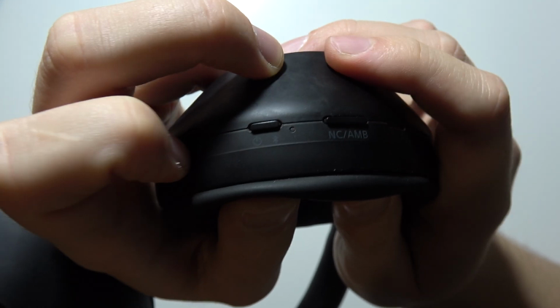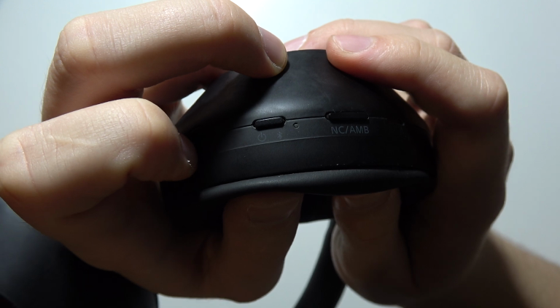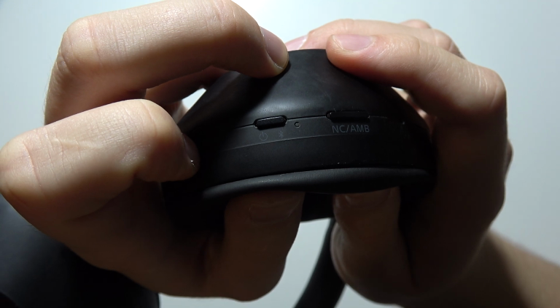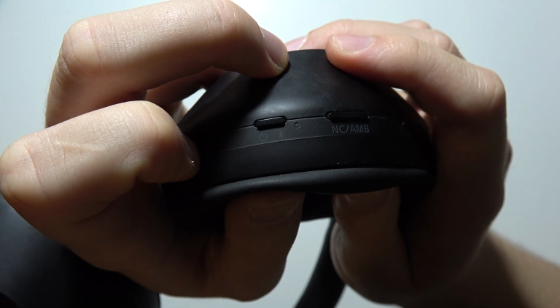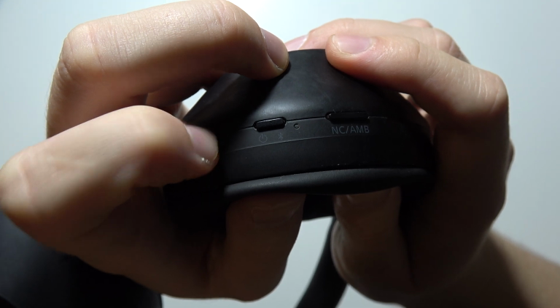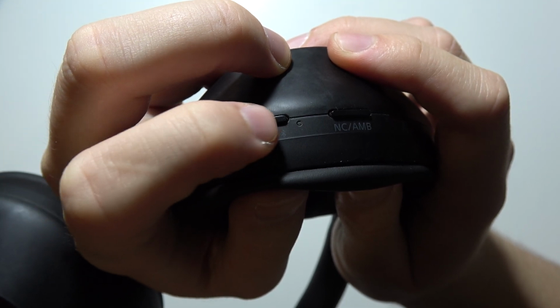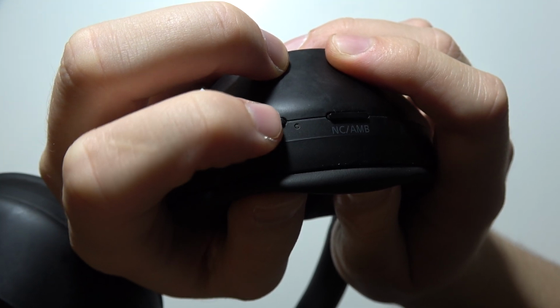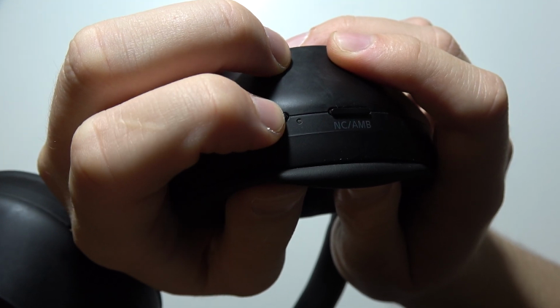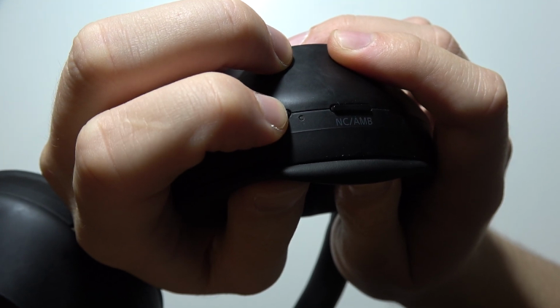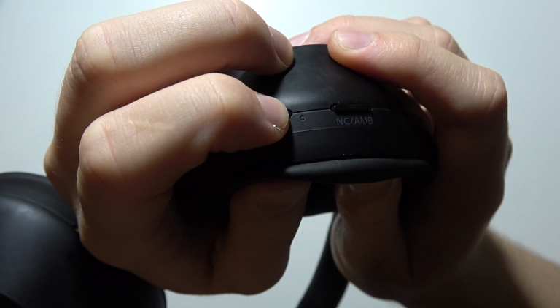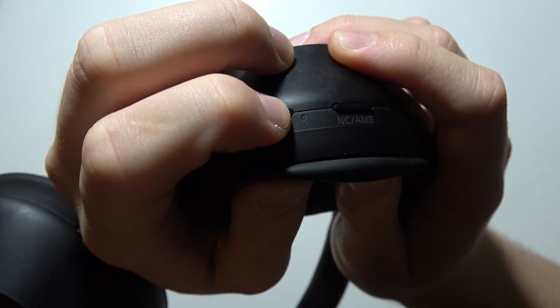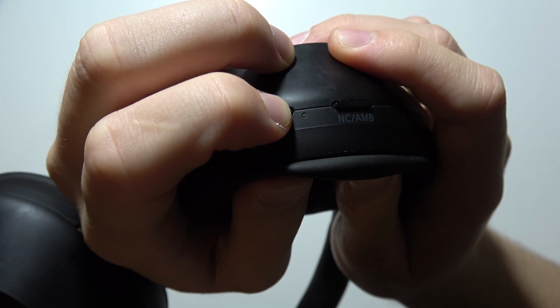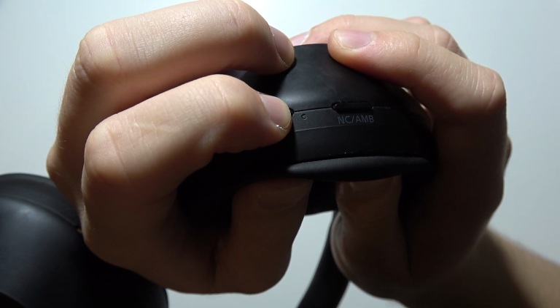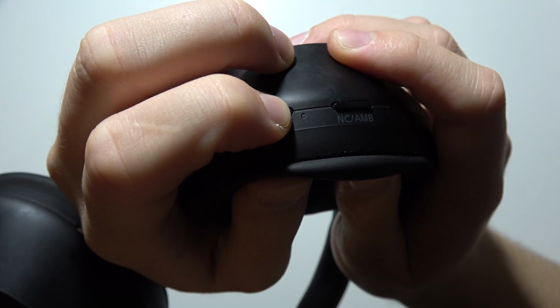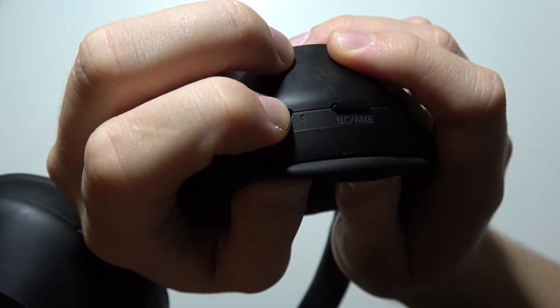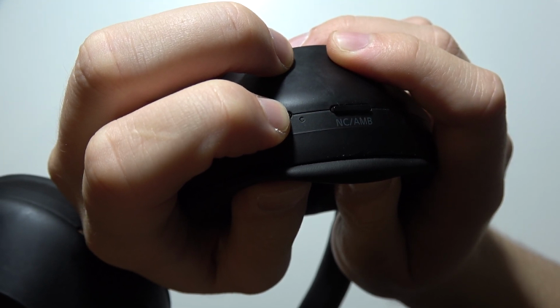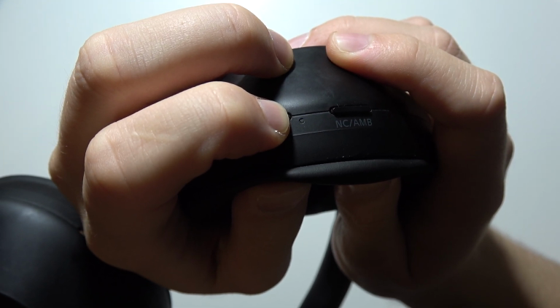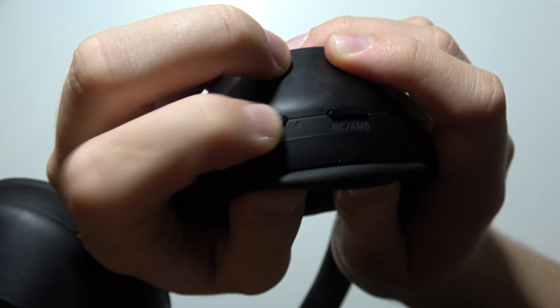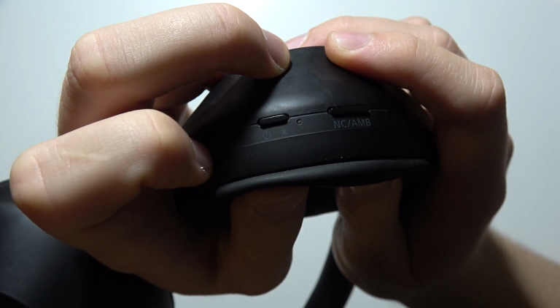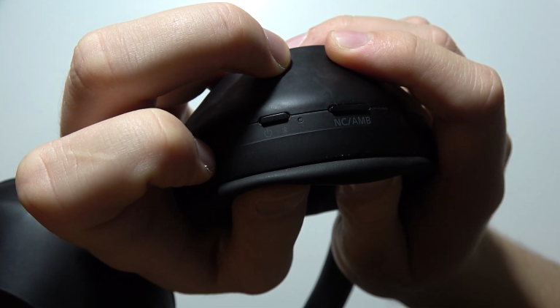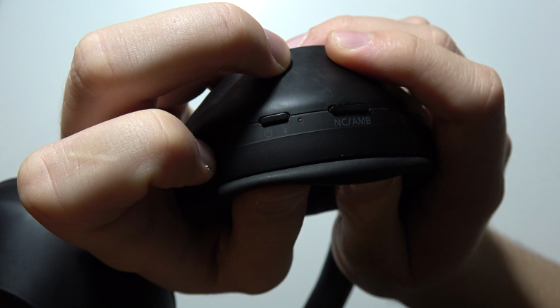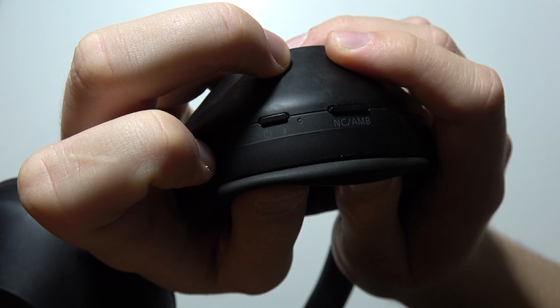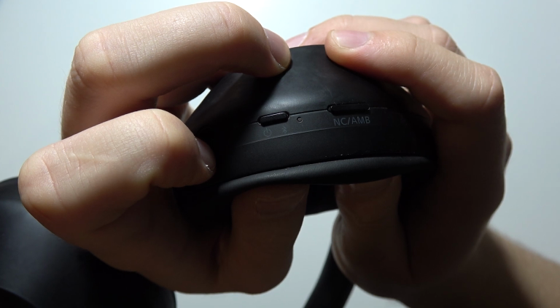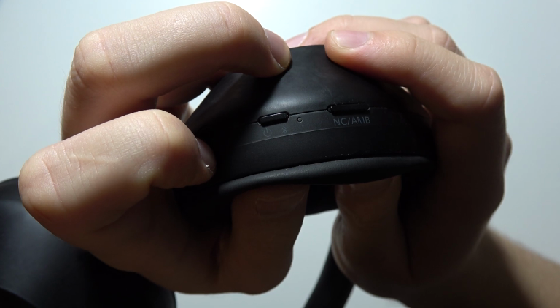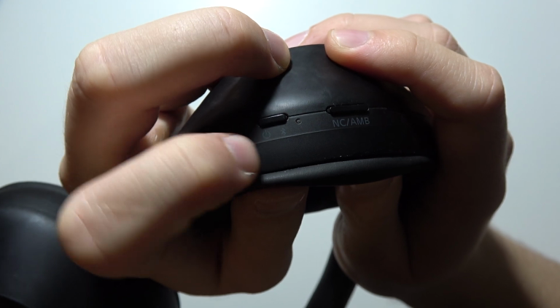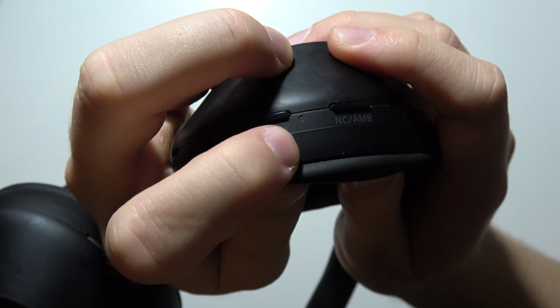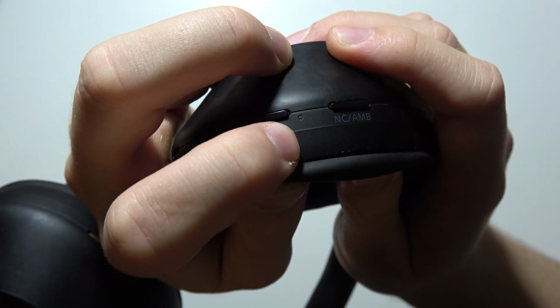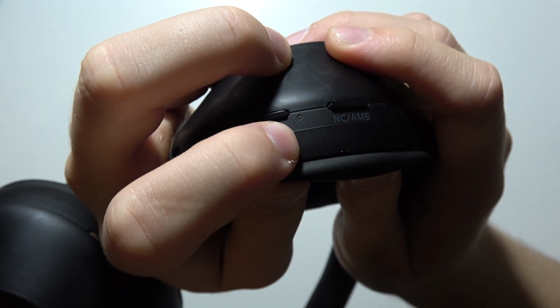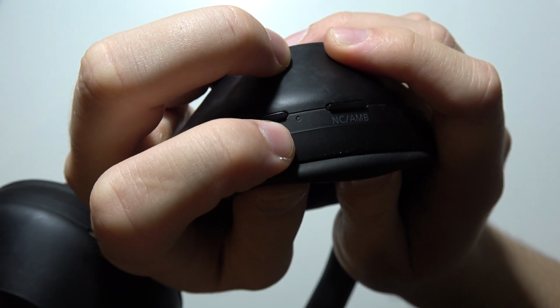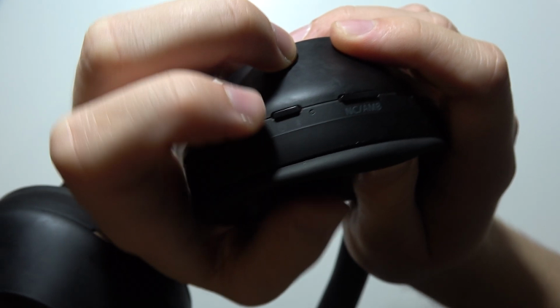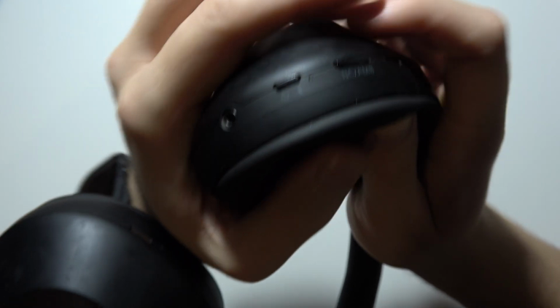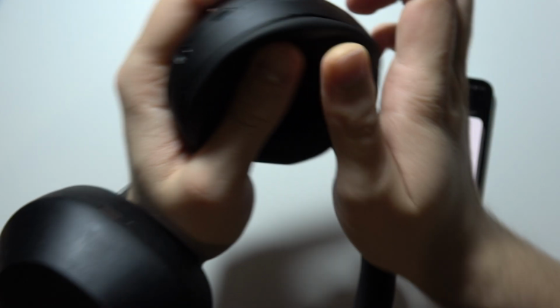There we go. Now release both buttons and click and hold the power key one more time. Wait until it turns on — now we are in pairing mode.